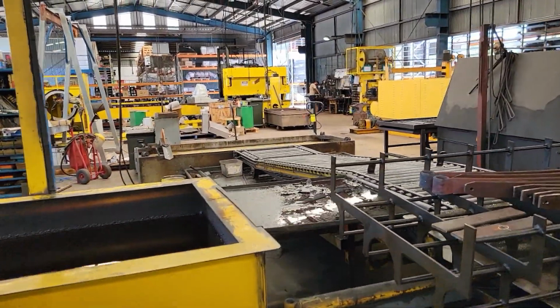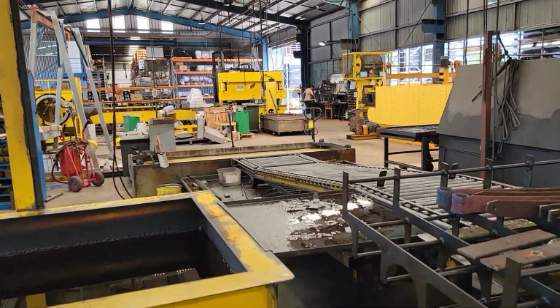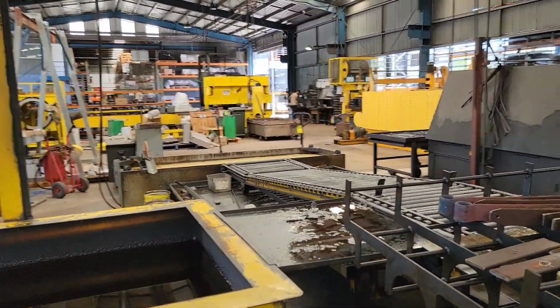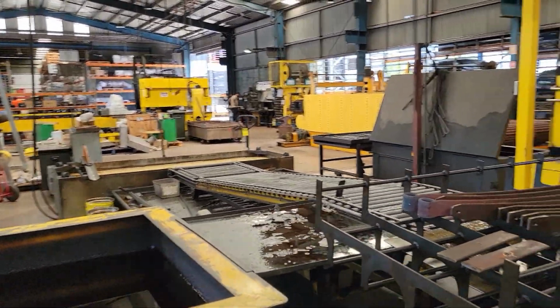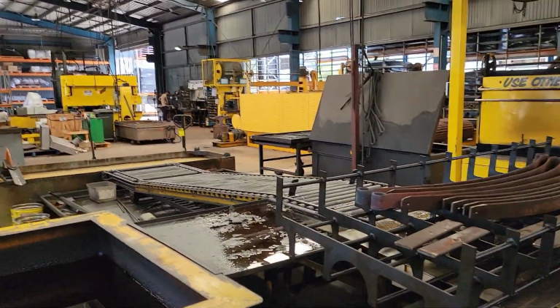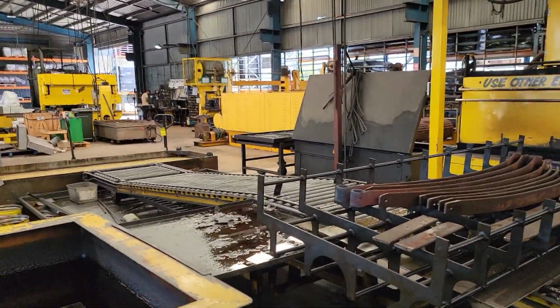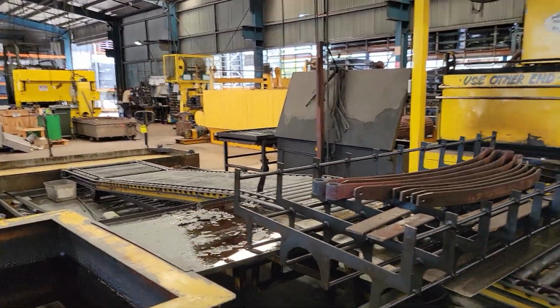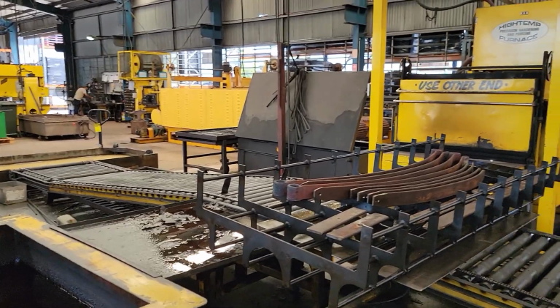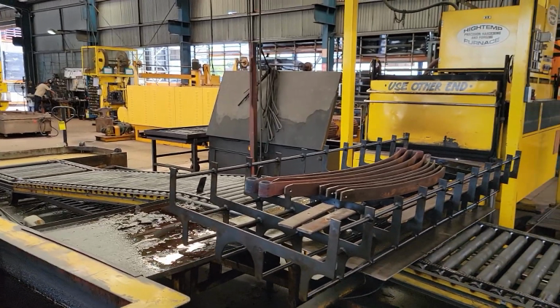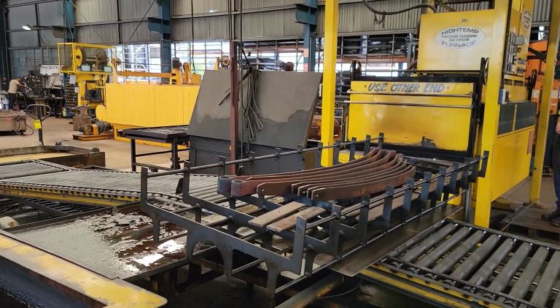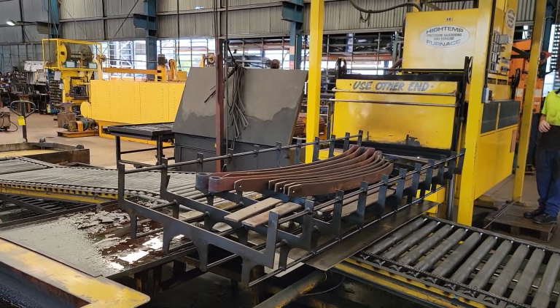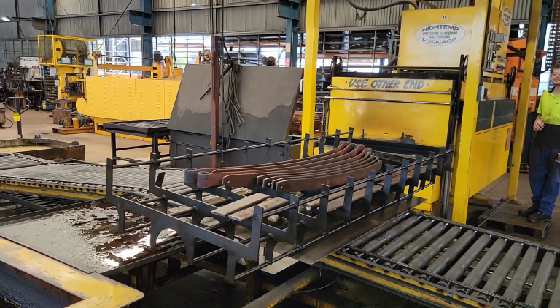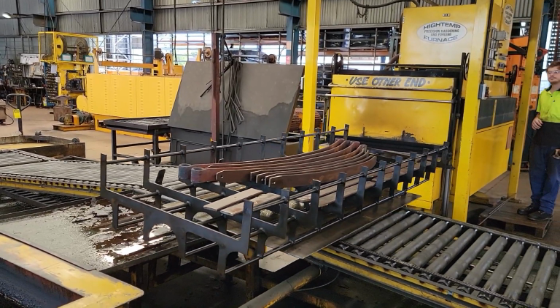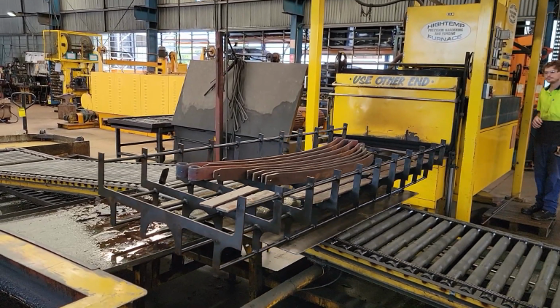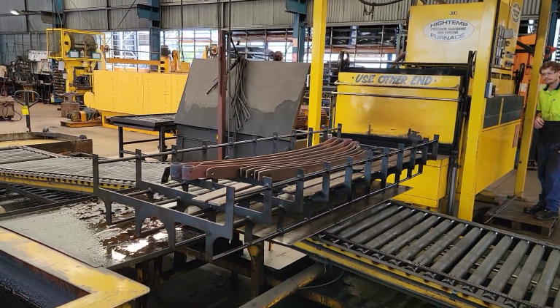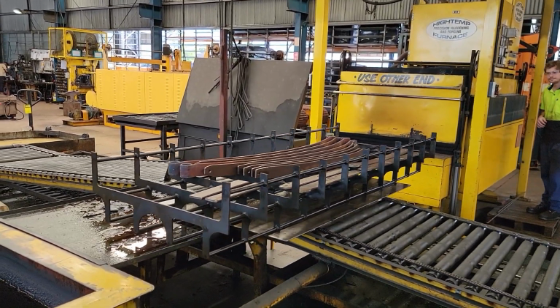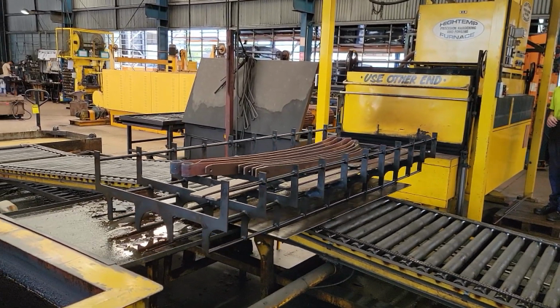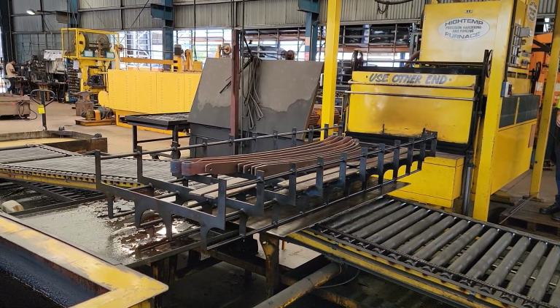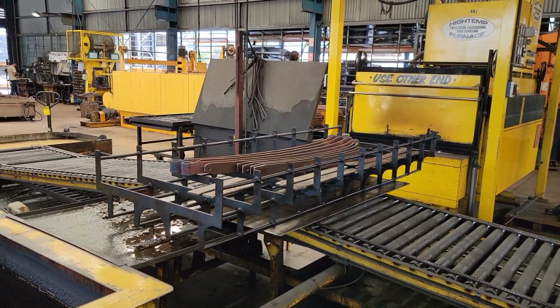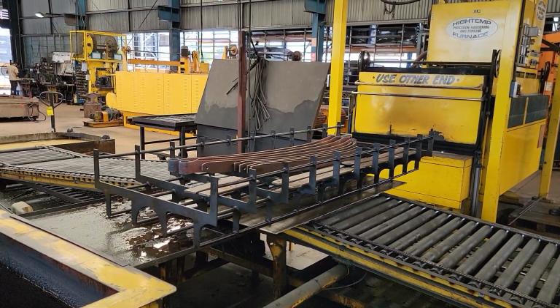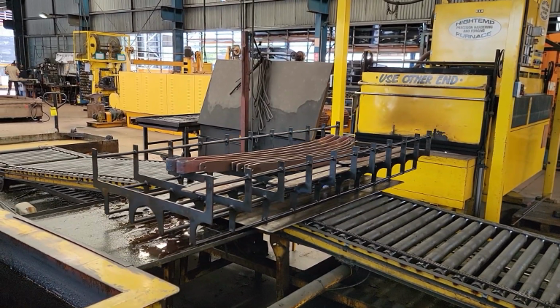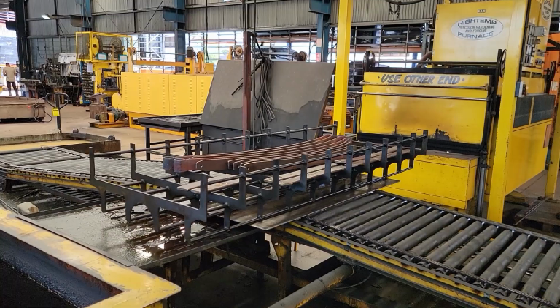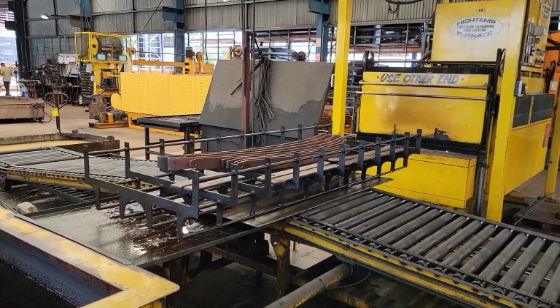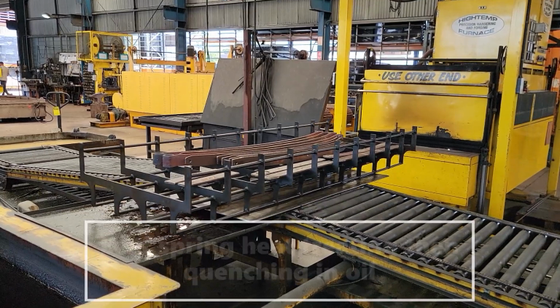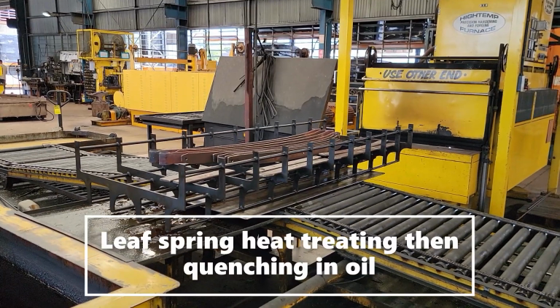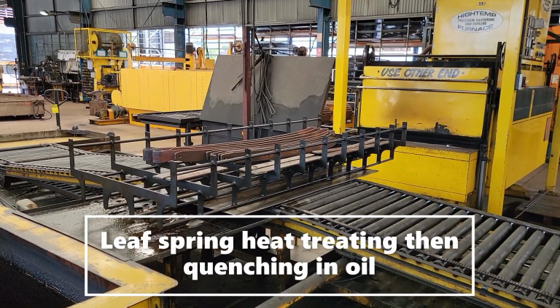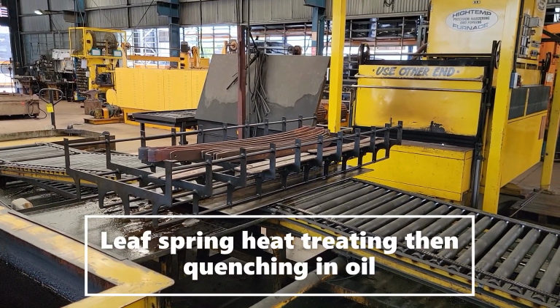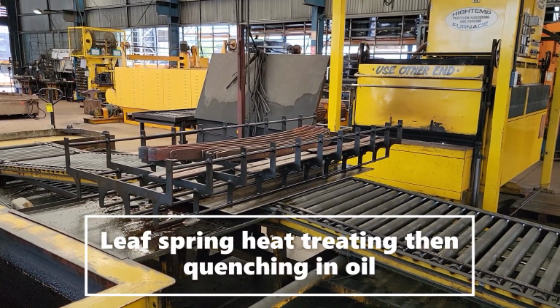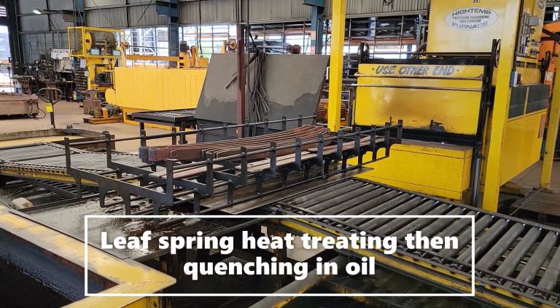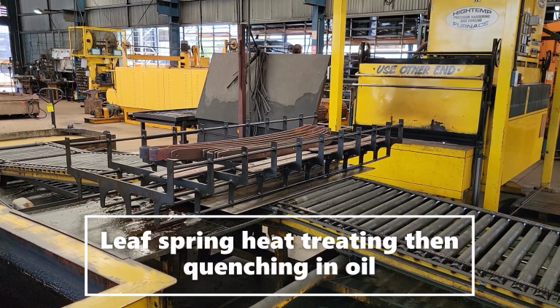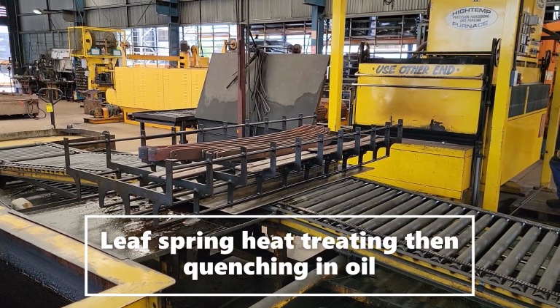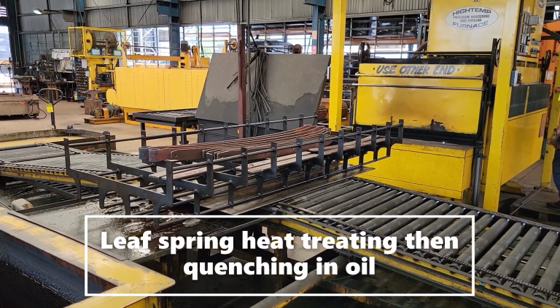How long does it go in the furnace for? Just until it's very hot, depending on the size of the steel. If it's smaller, this is probably only about half an hour. If it's a big piece, it might take an hour — it's probably not even half an hour.